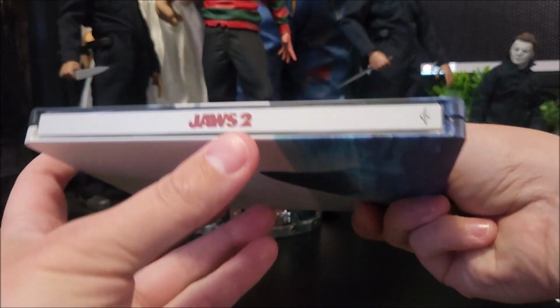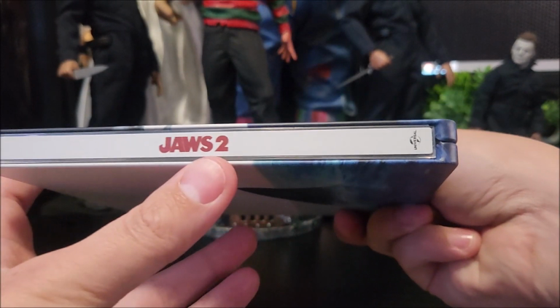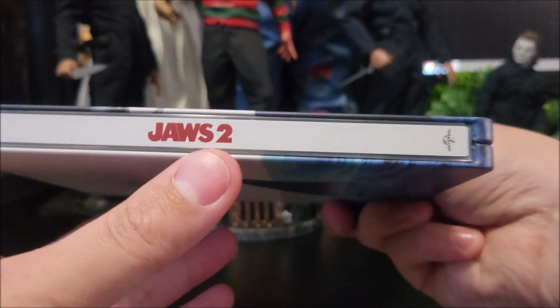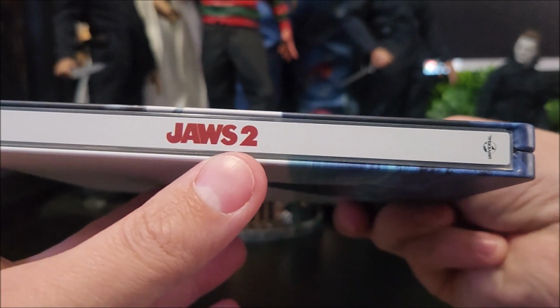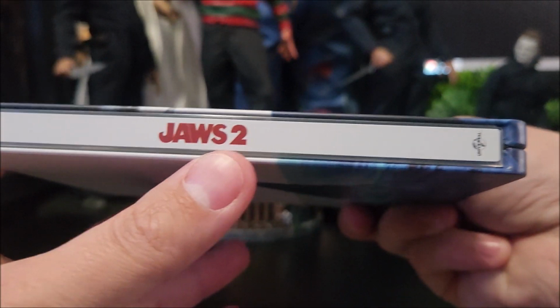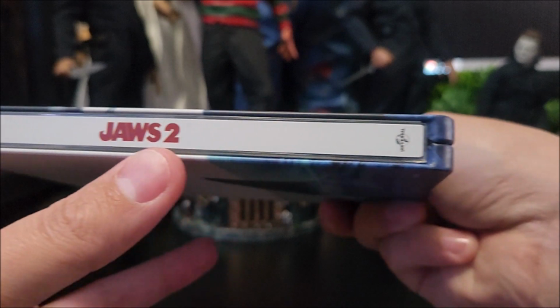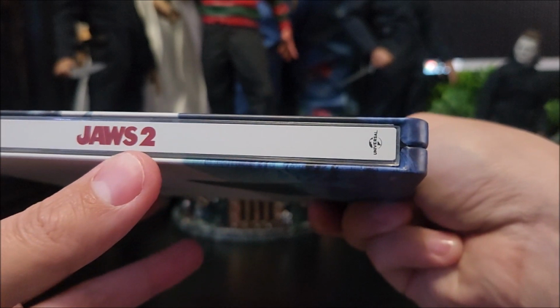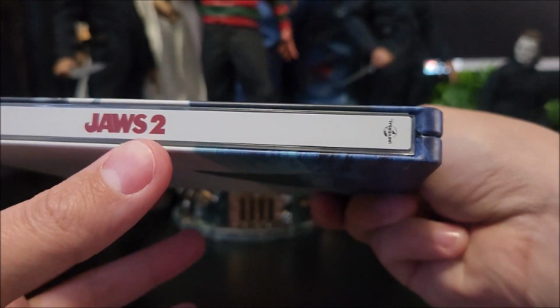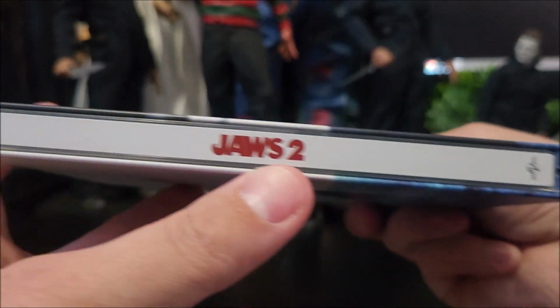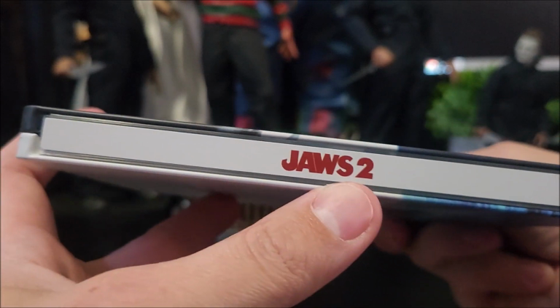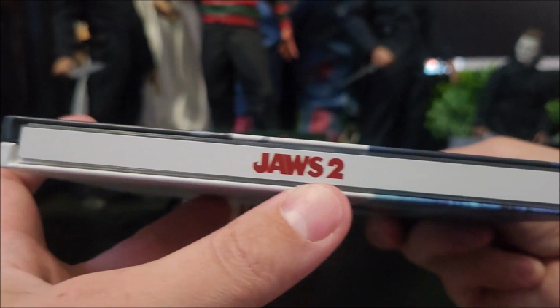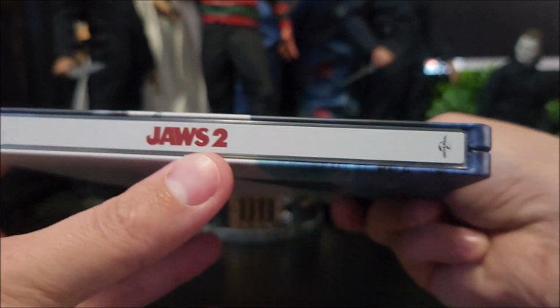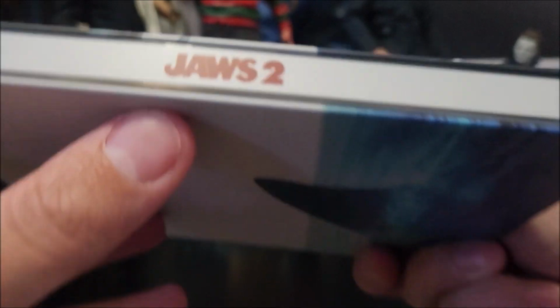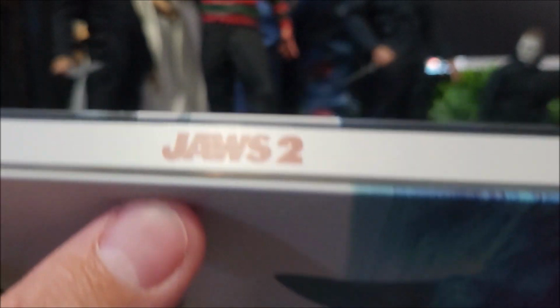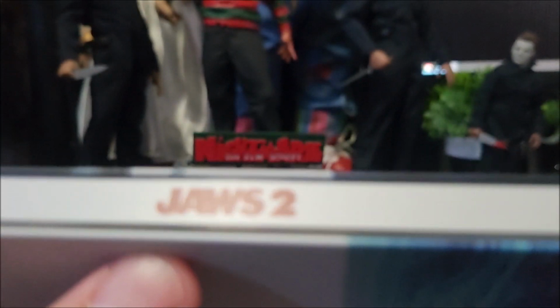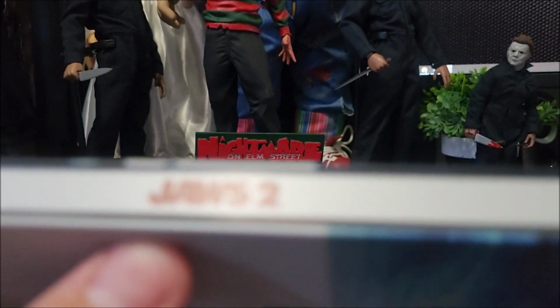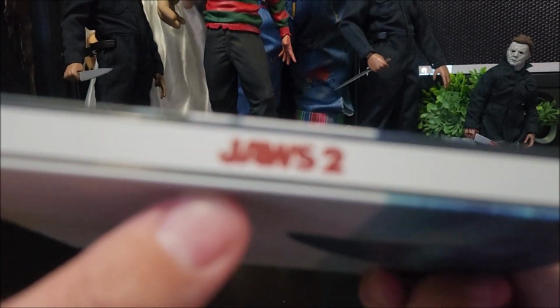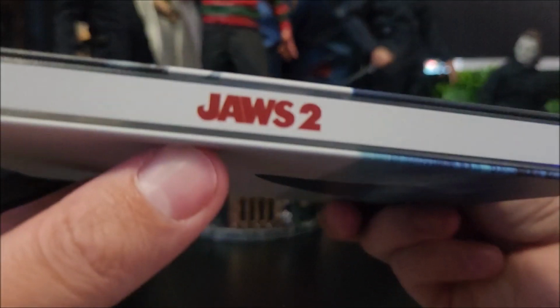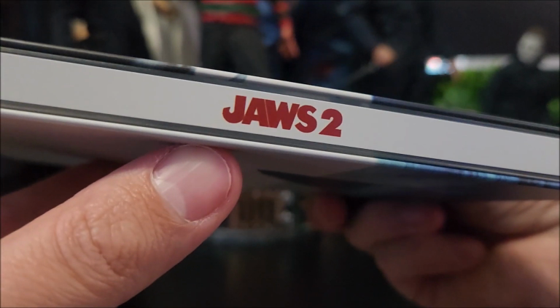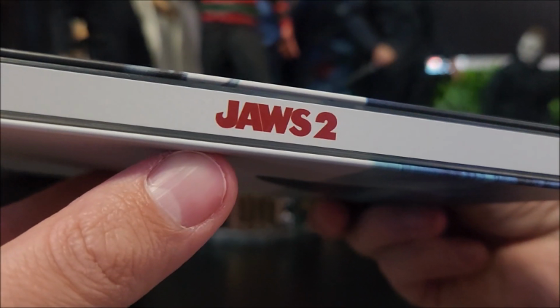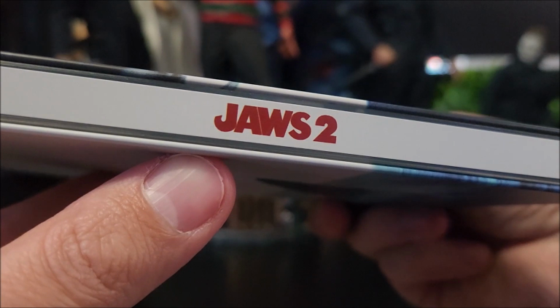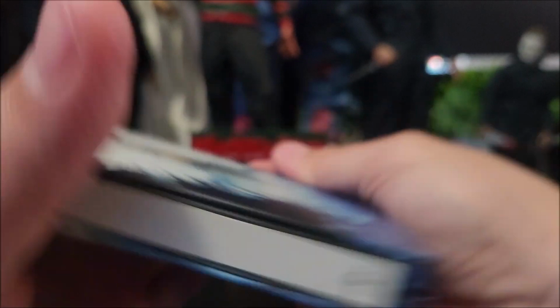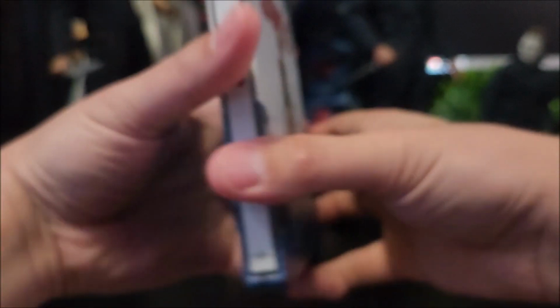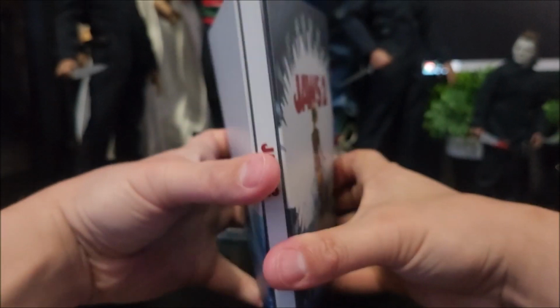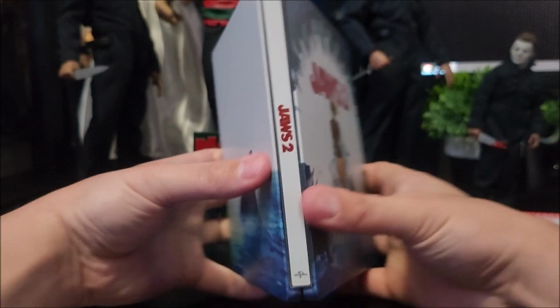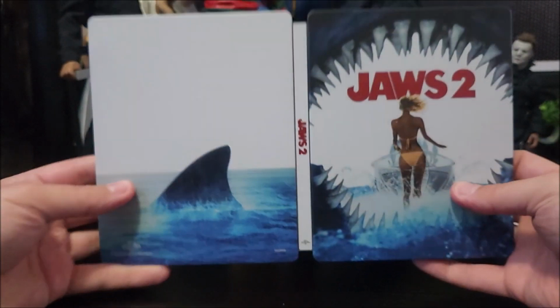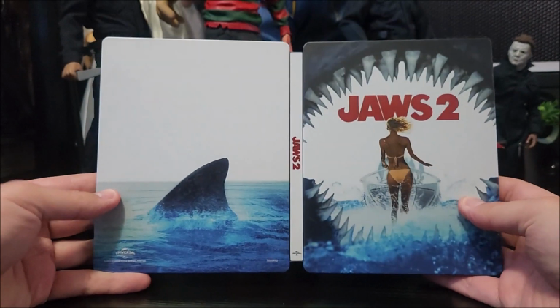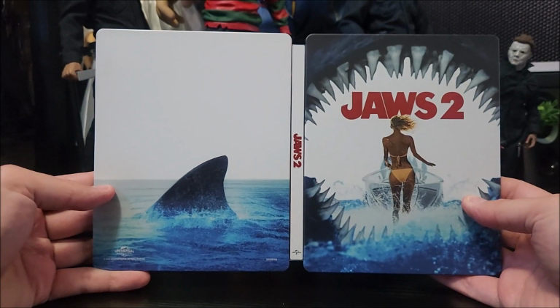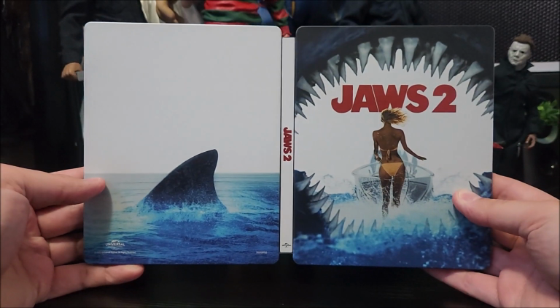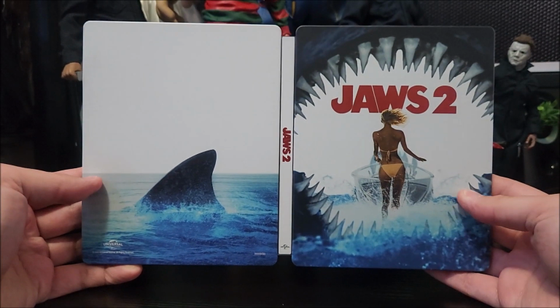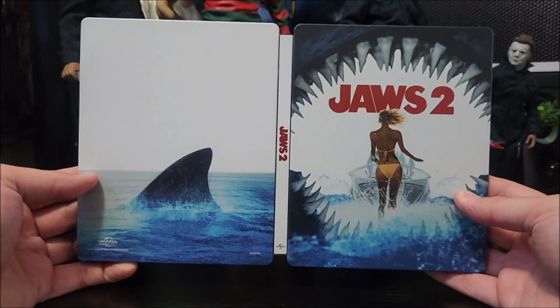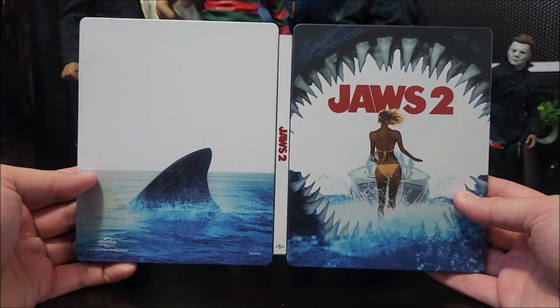On the spine you do have the title there and the Universal Pictures logo at the bottom. No Best Buy spine slash that I can see. And then on the back you do have that shark fin there.